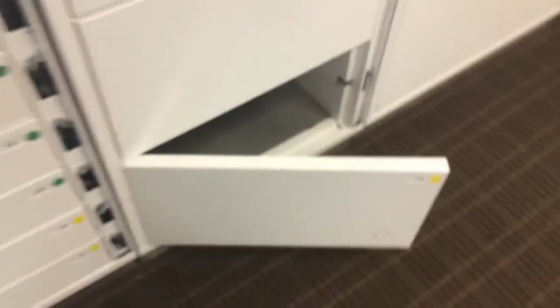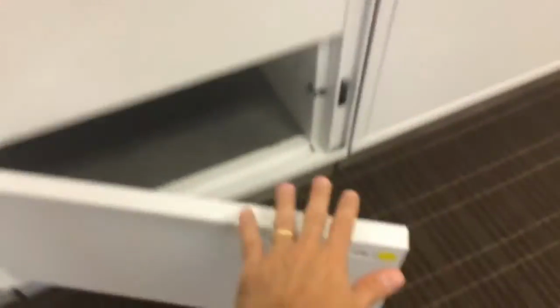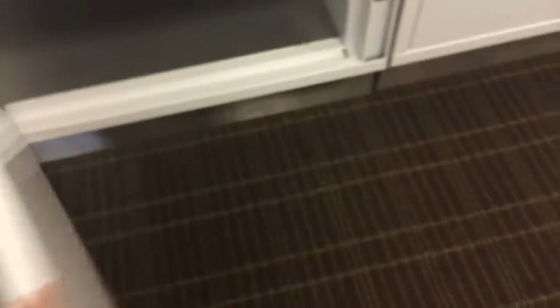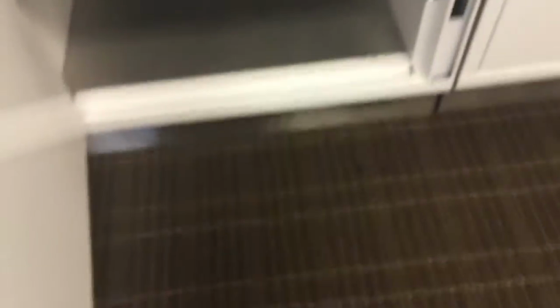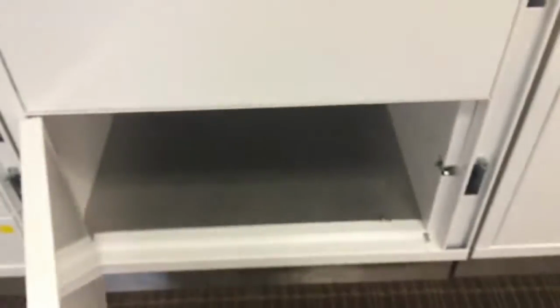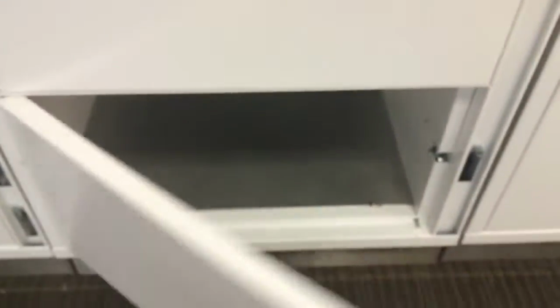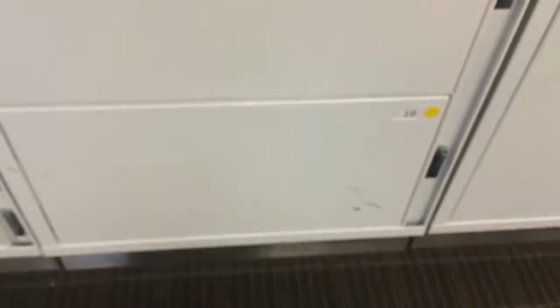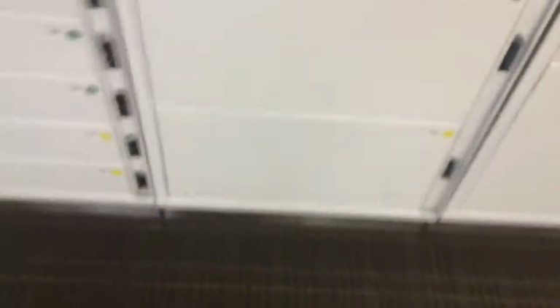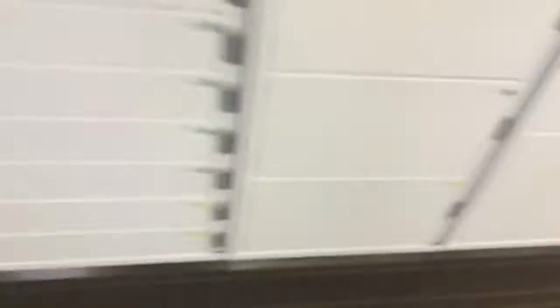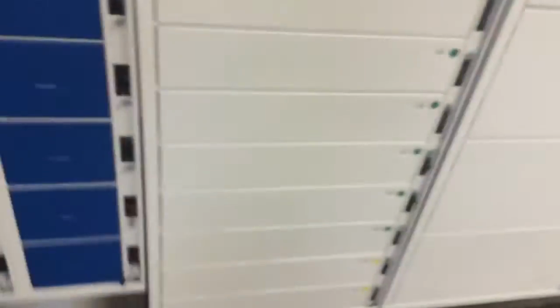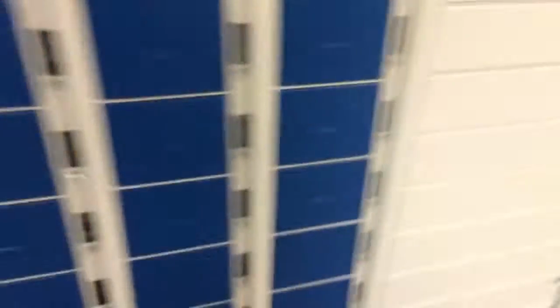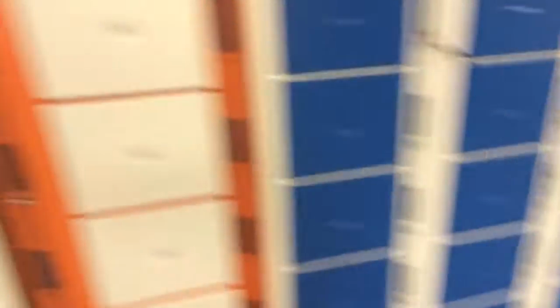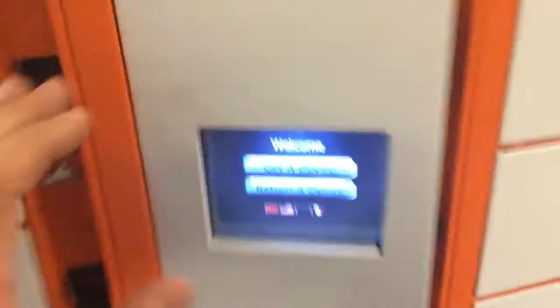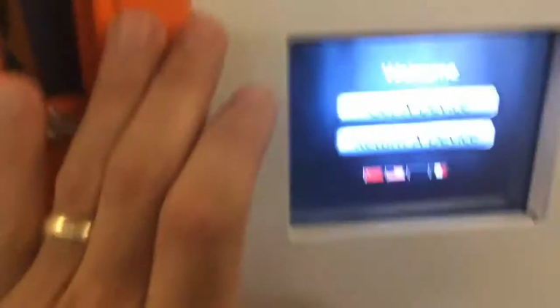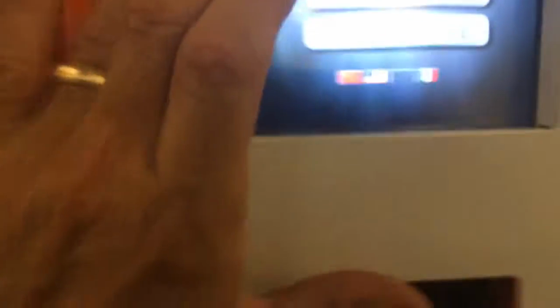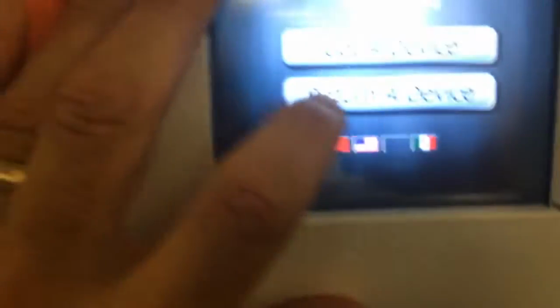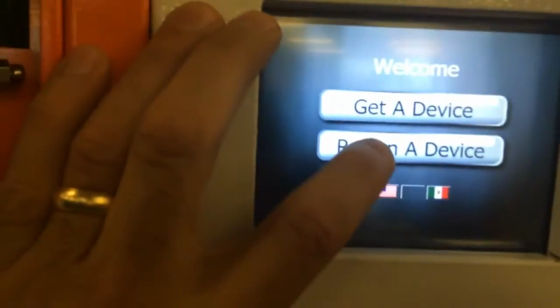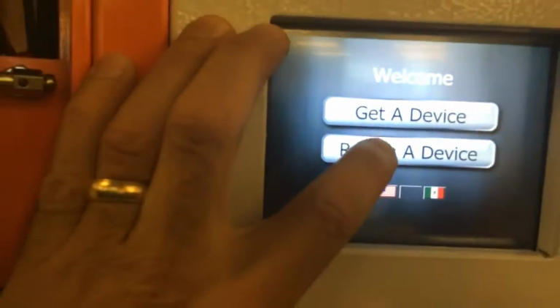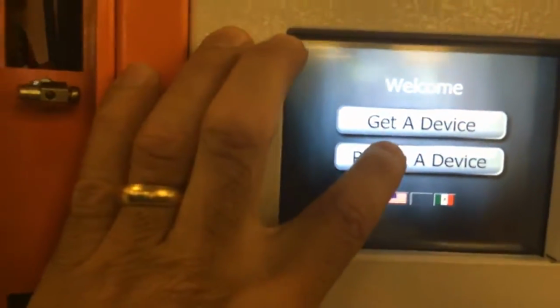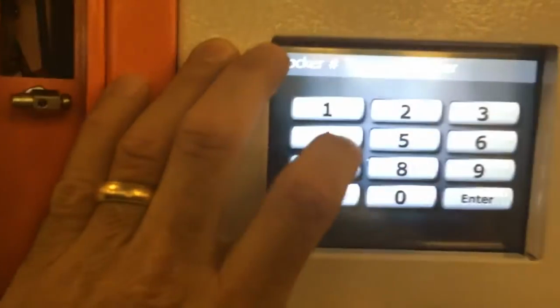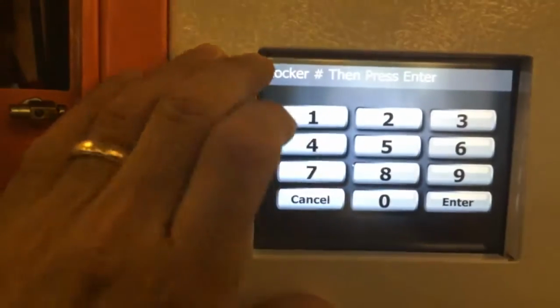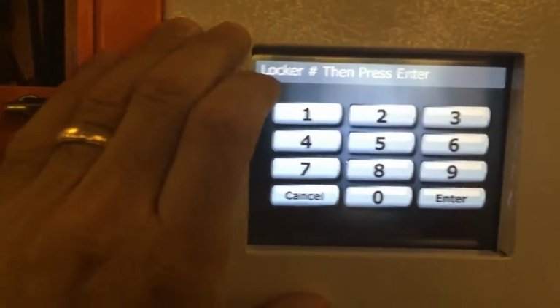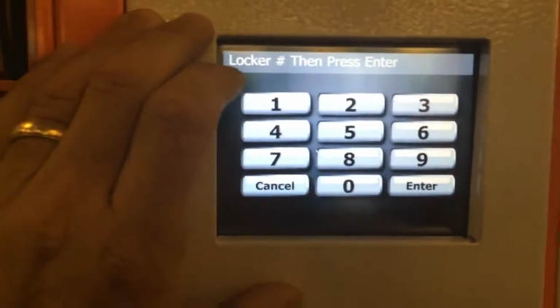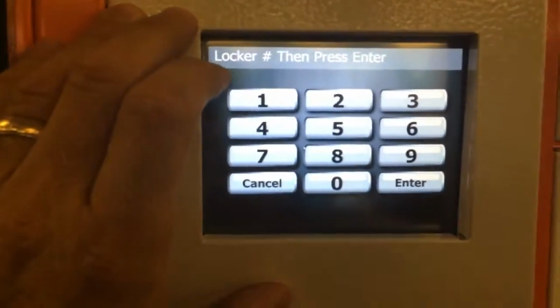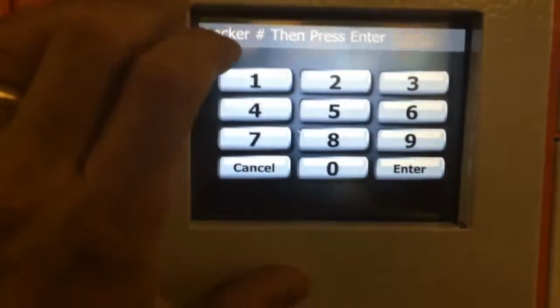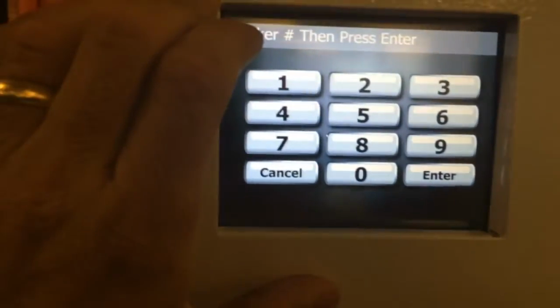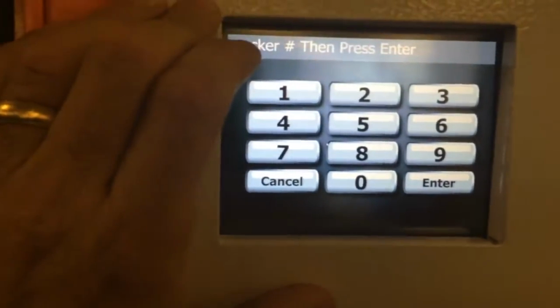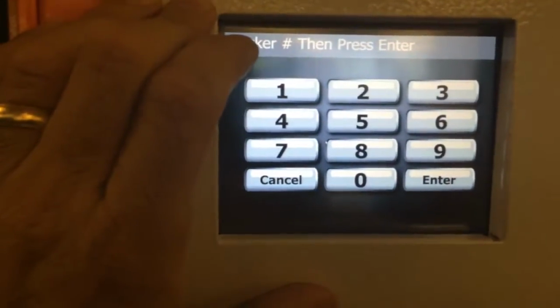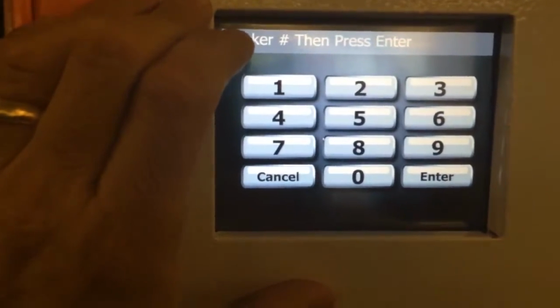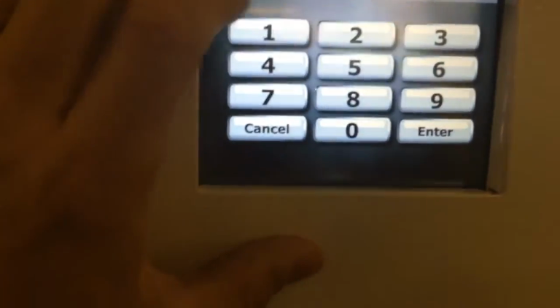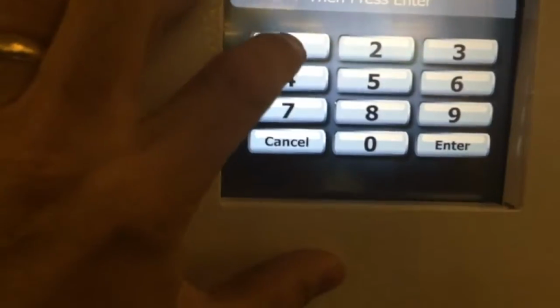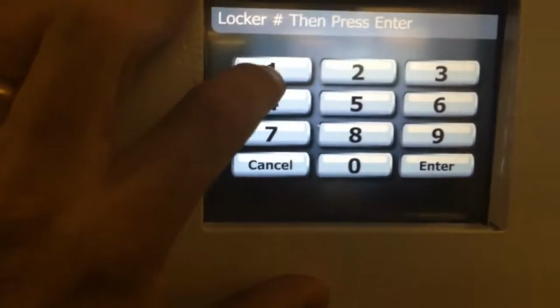At the end of the day when I come back and want to return a device, I would tell it what locker number that was — I believe that's locker number 10.